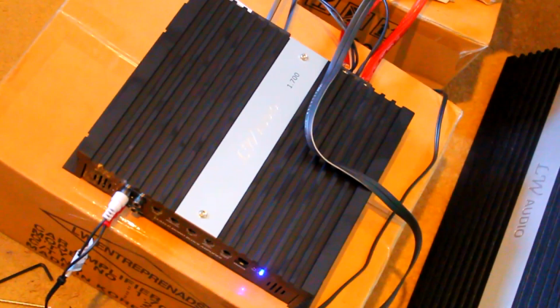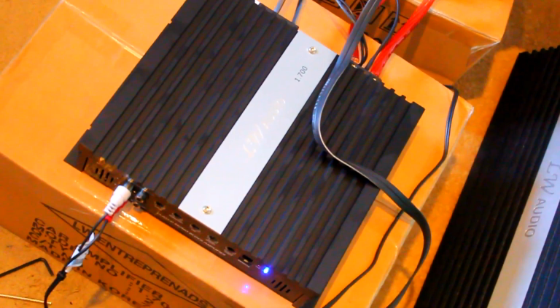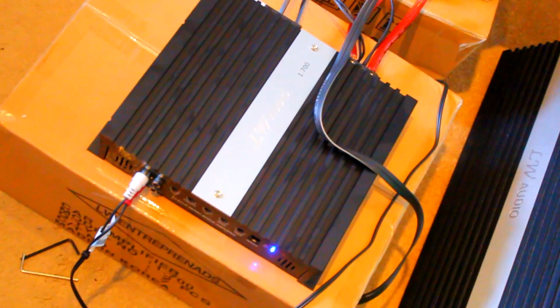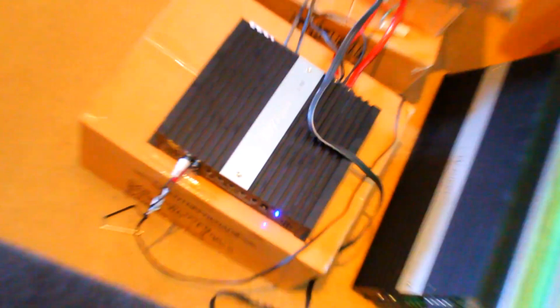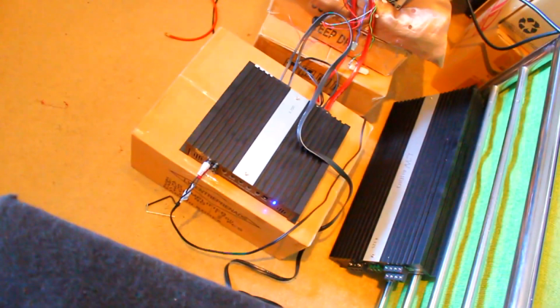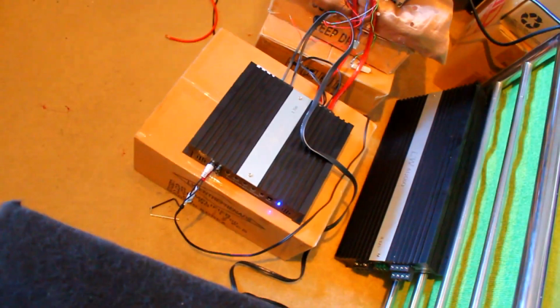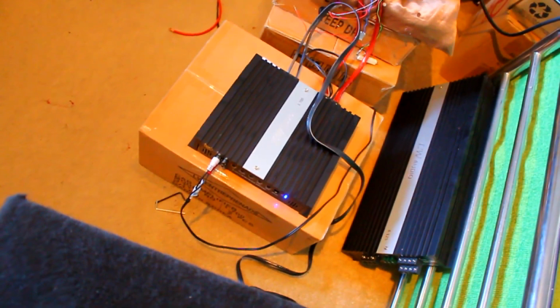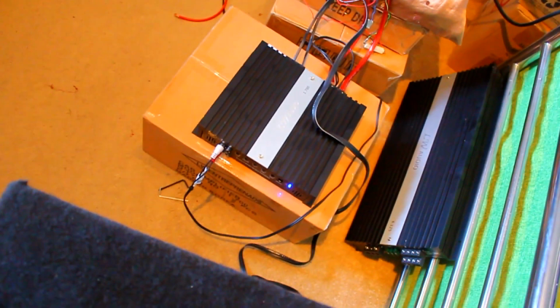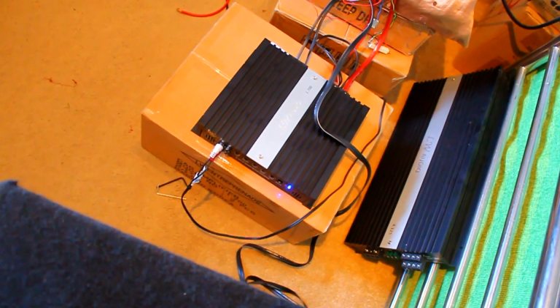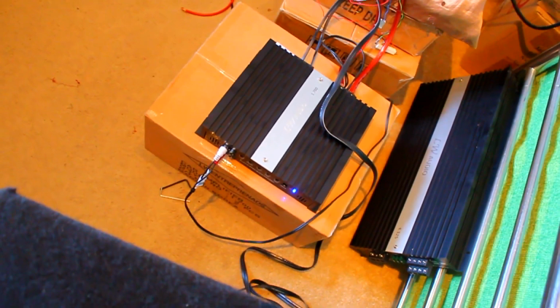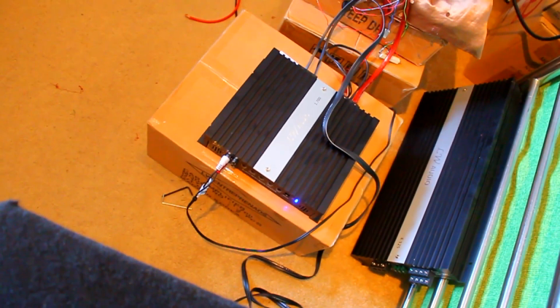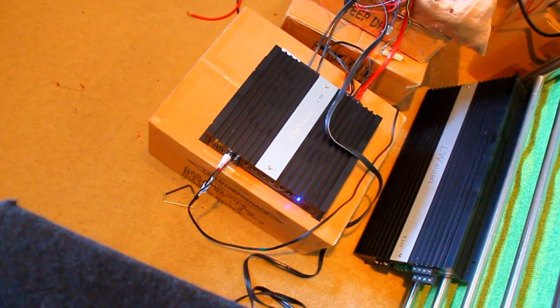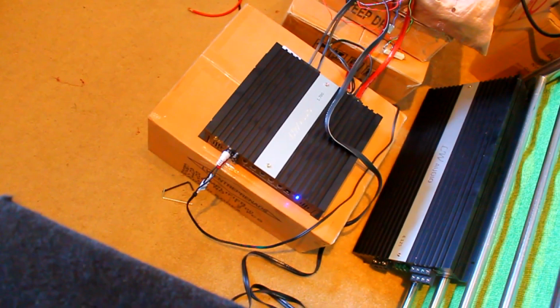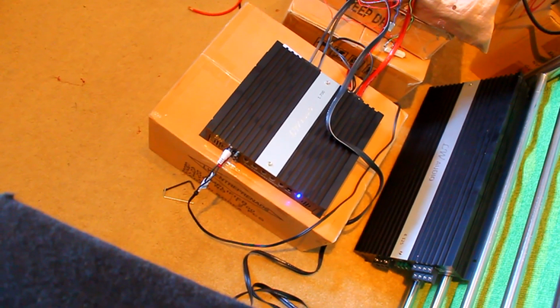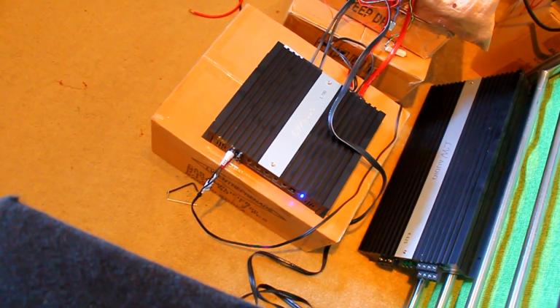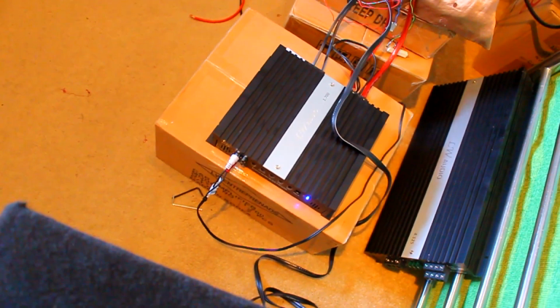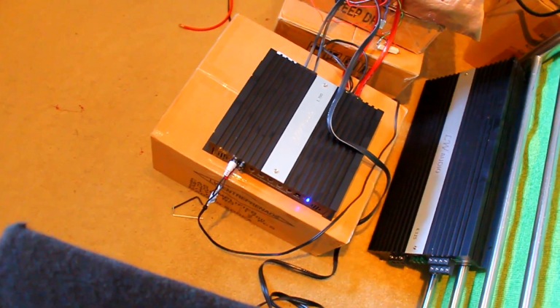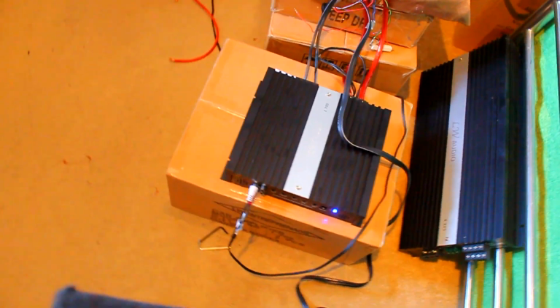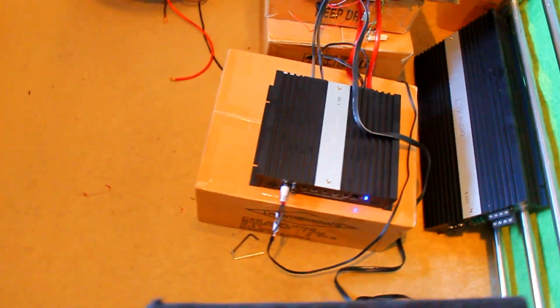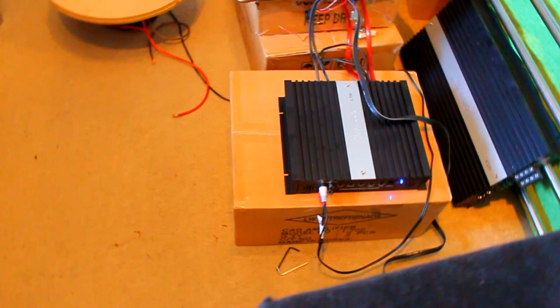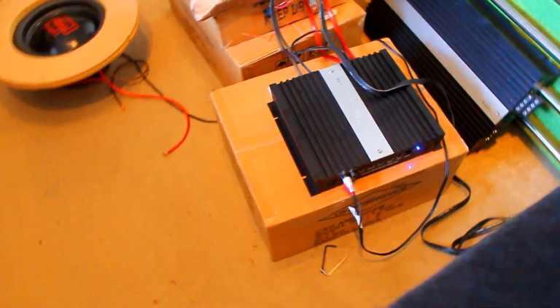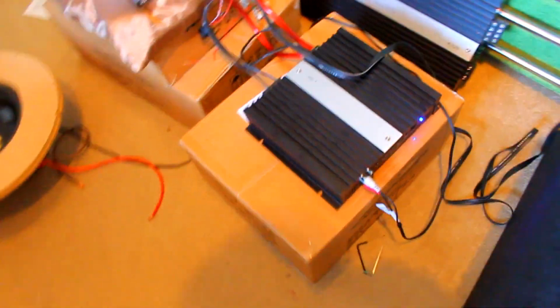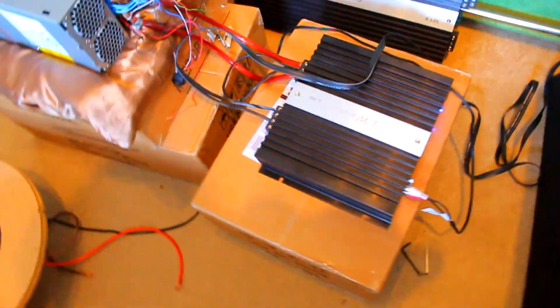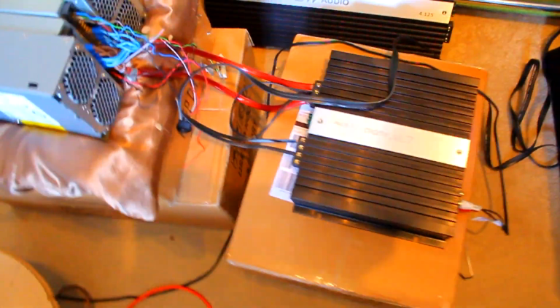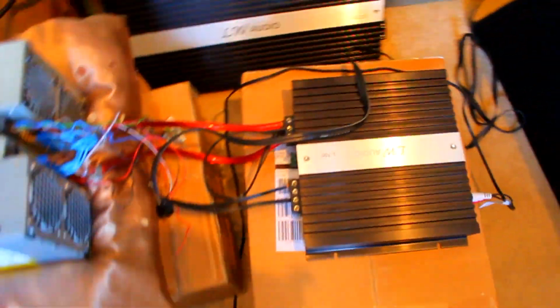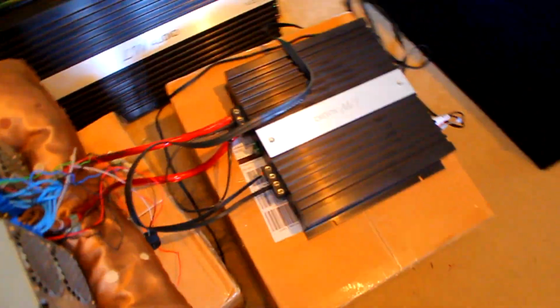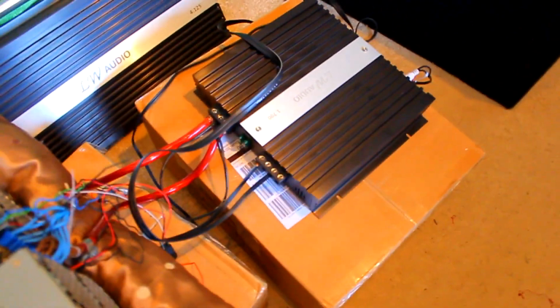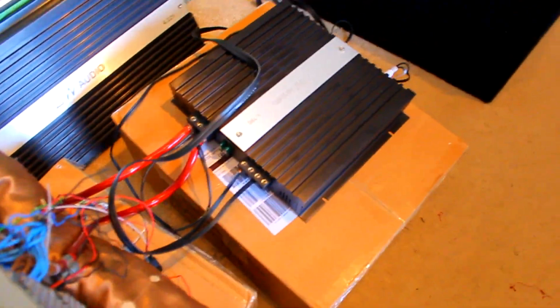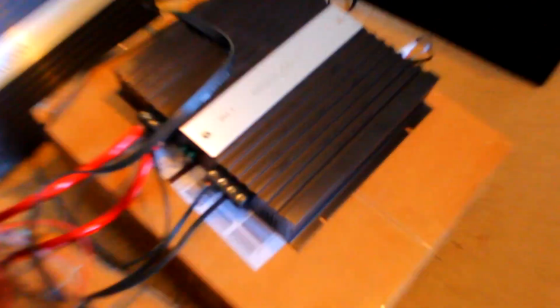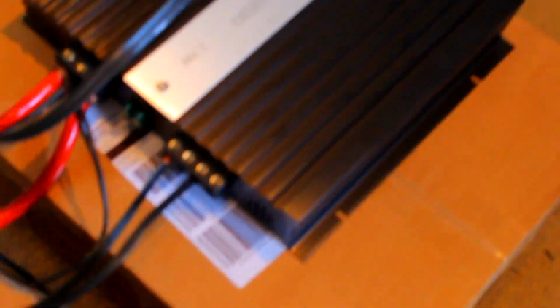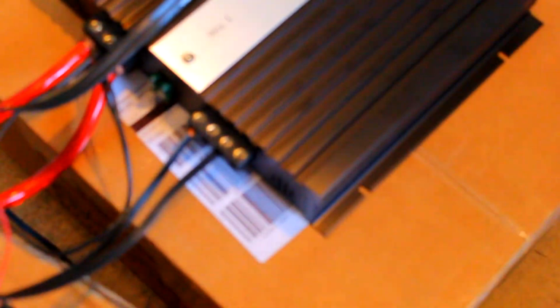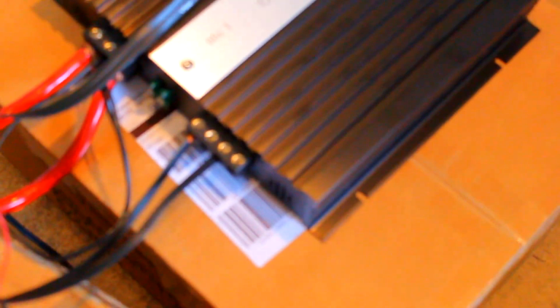Nice baby little footprint there, however it packs a punch. It's got loads of internals, good quality board, good quality components, 4 gauge inputs, dual fuses, and 4 sets of outputs.